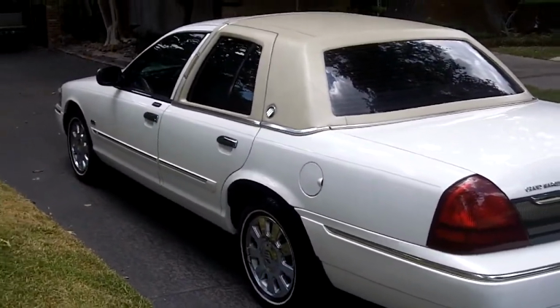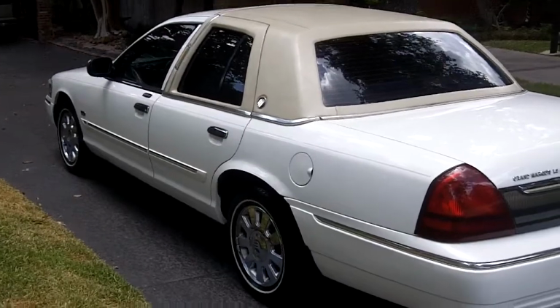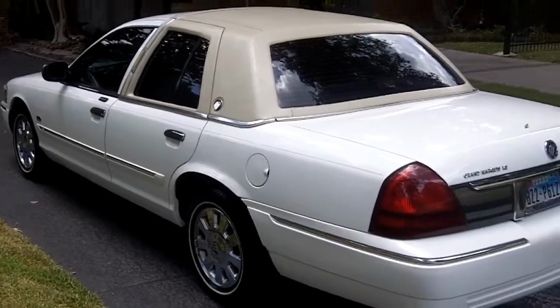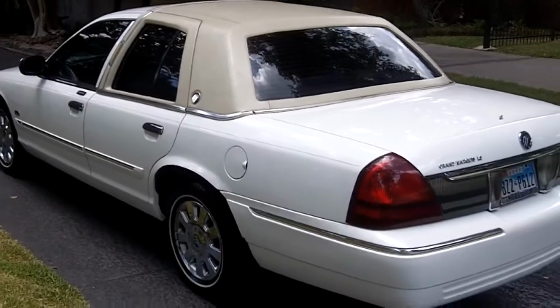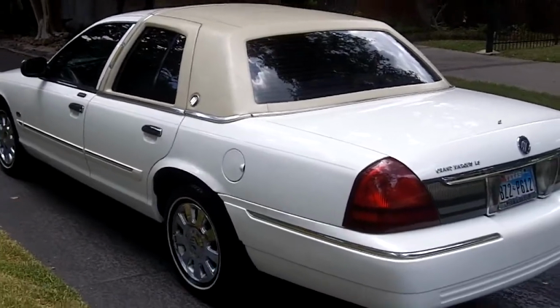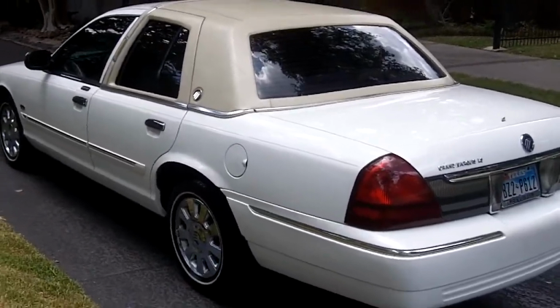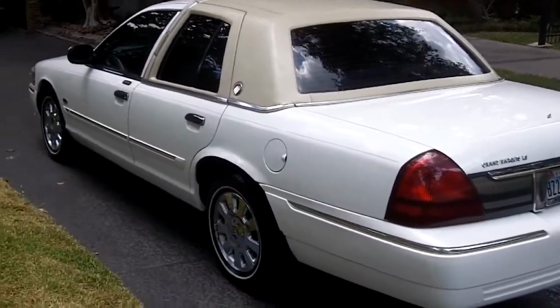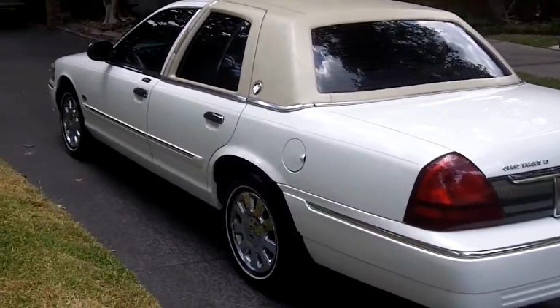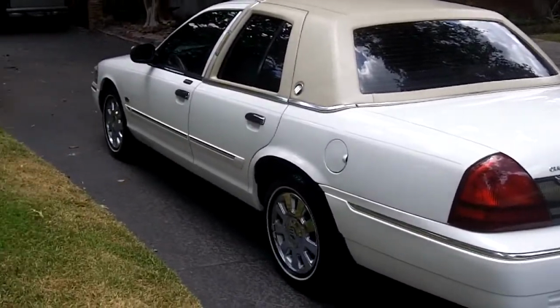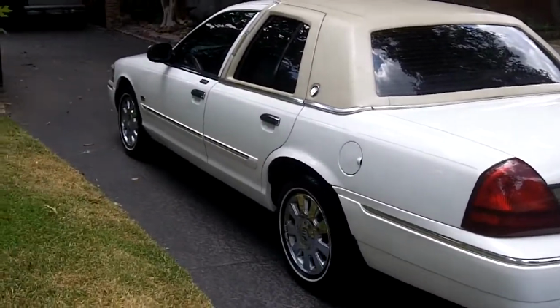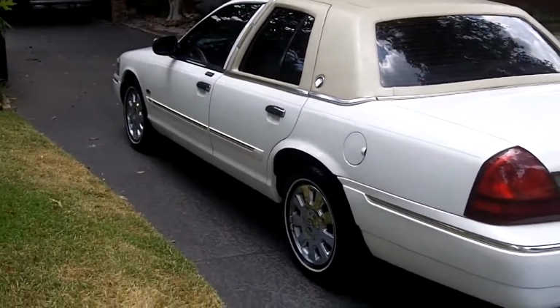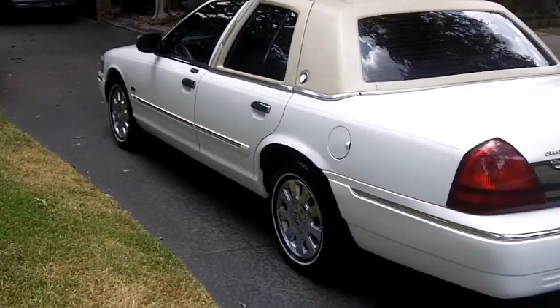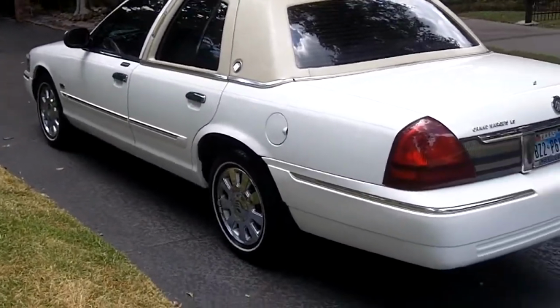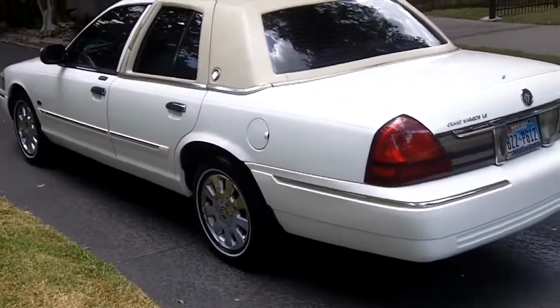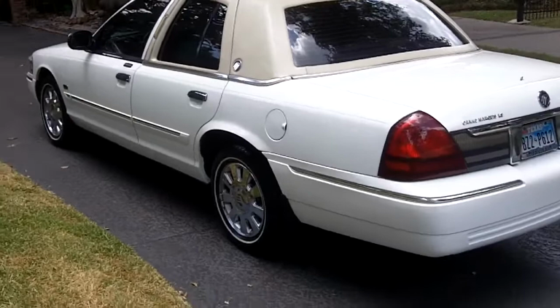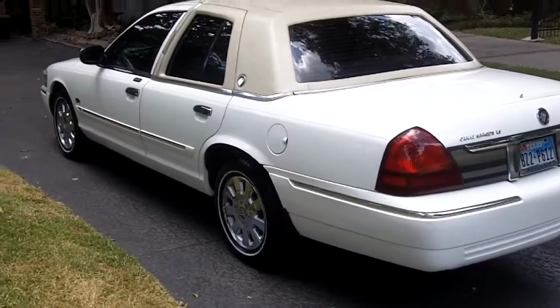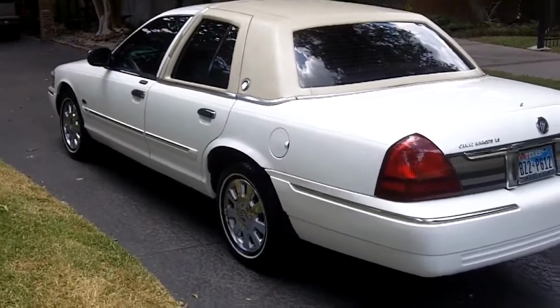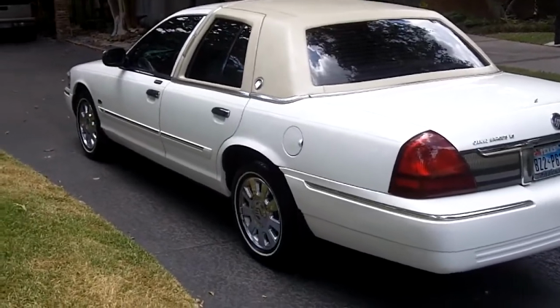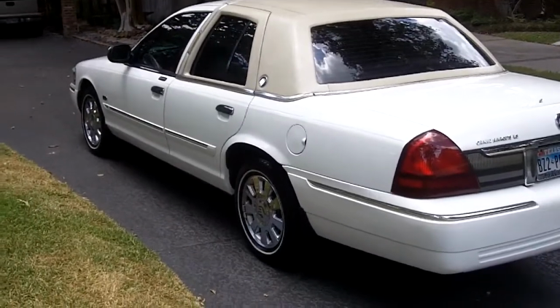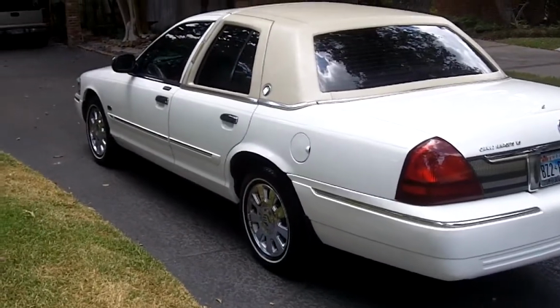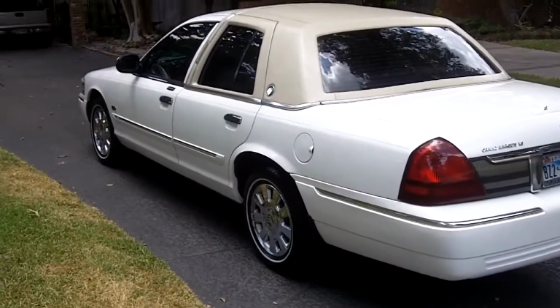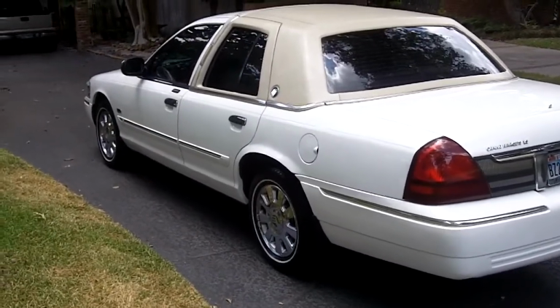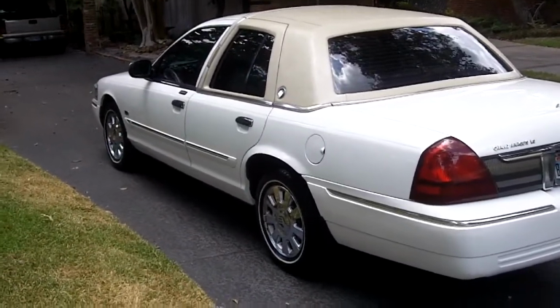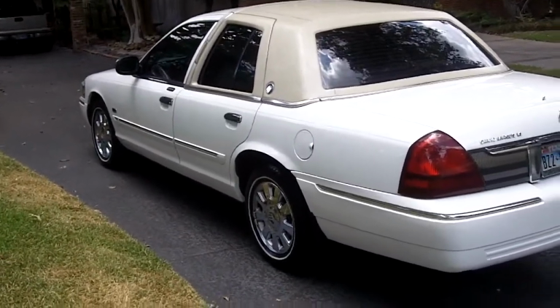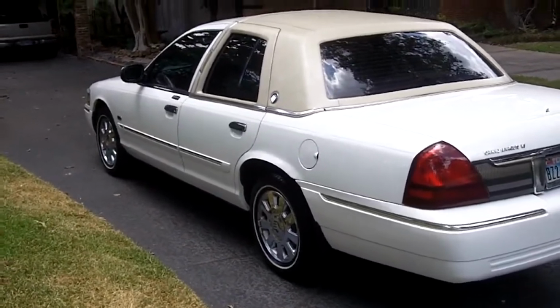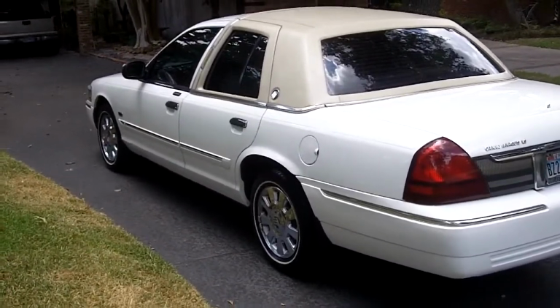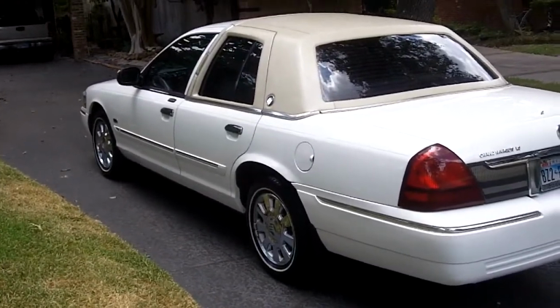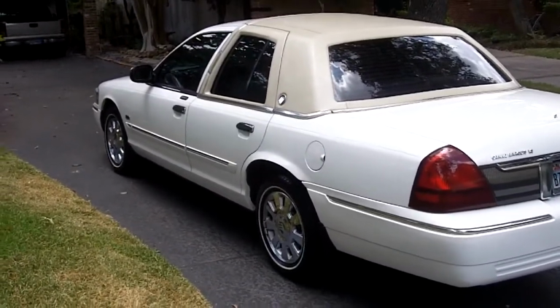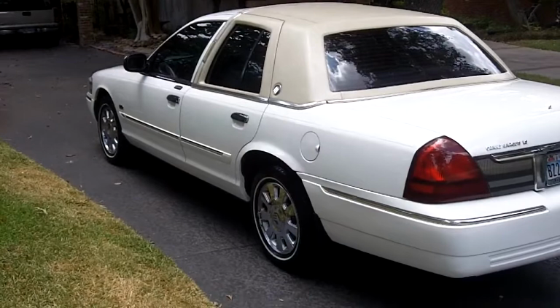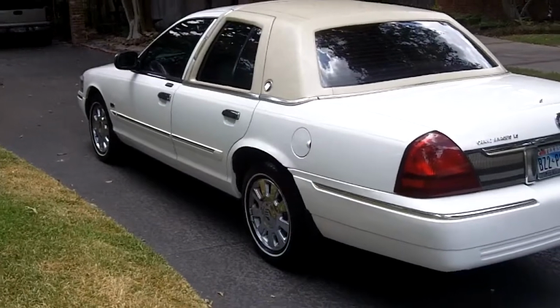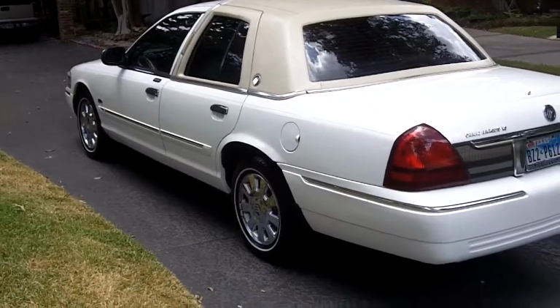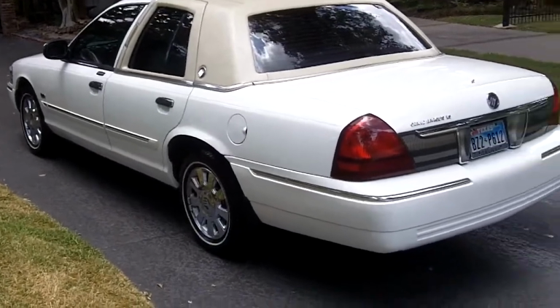Still runs and drives just like it was brand new. I tell my wife that amongst all the BMWs and the Mercedes and Audis, this one still stands out.